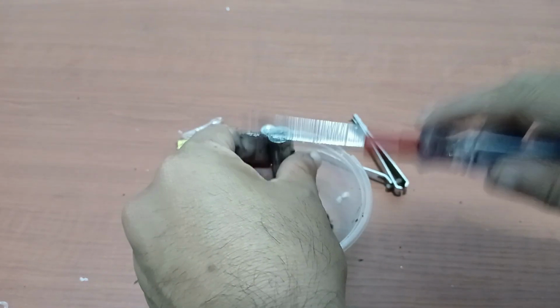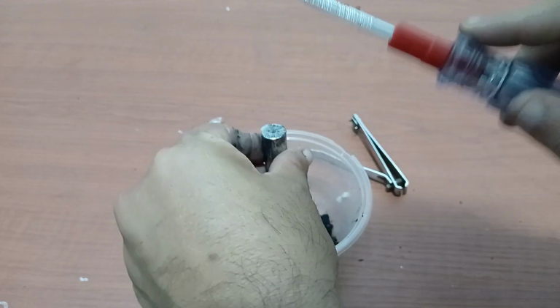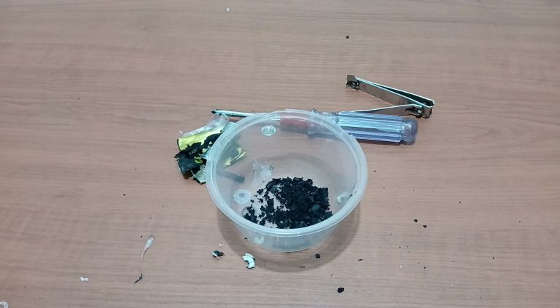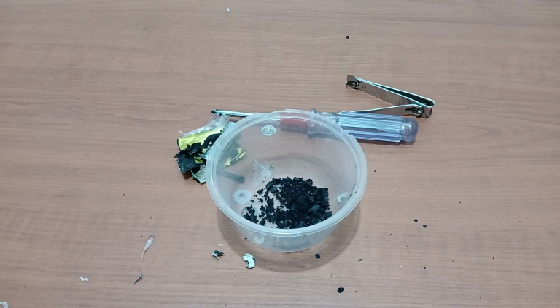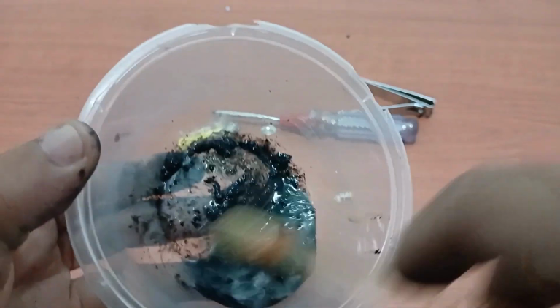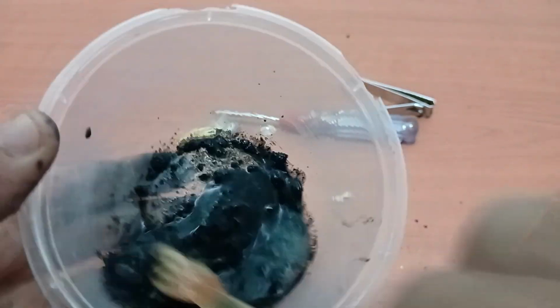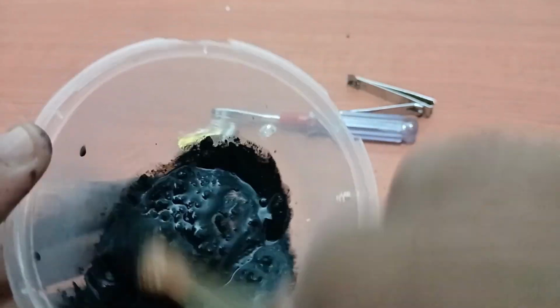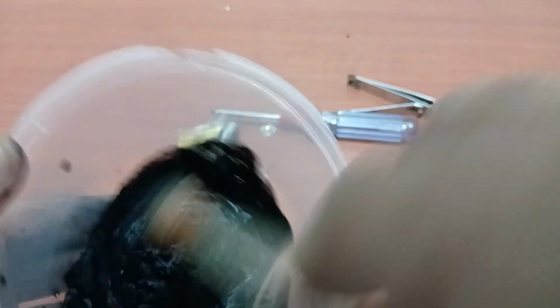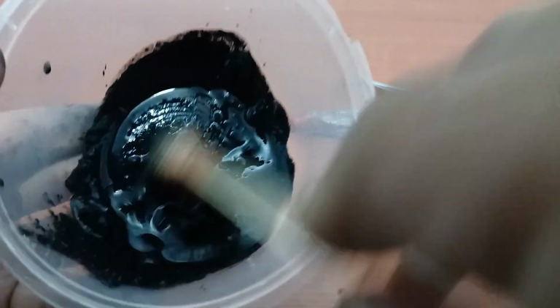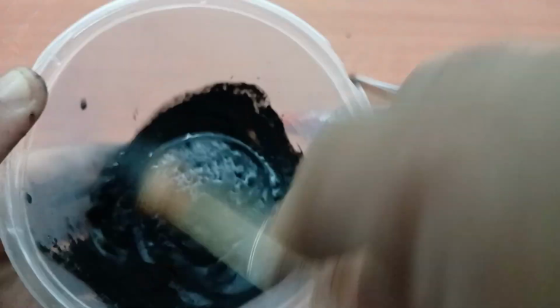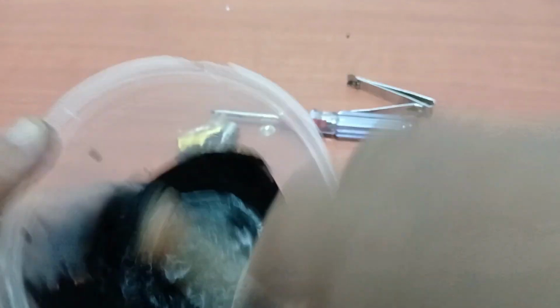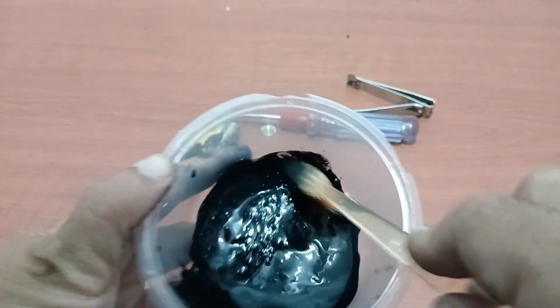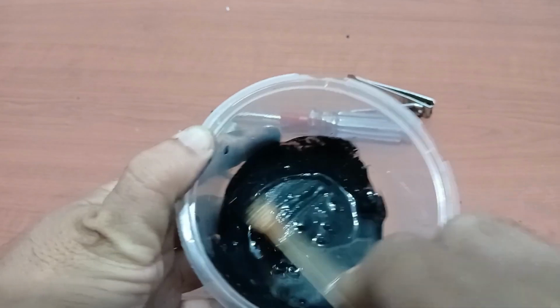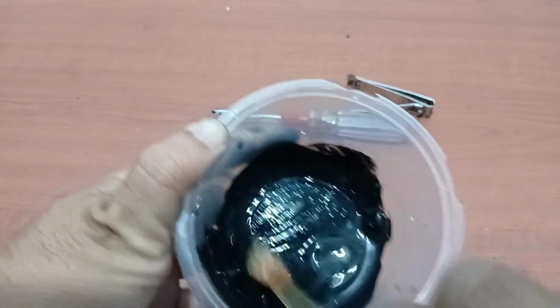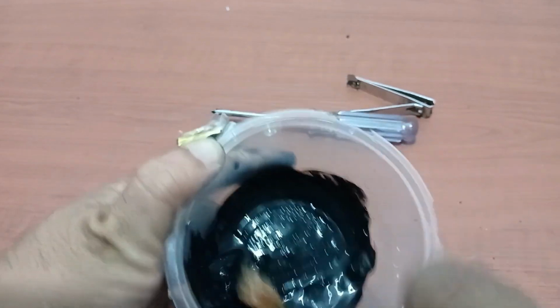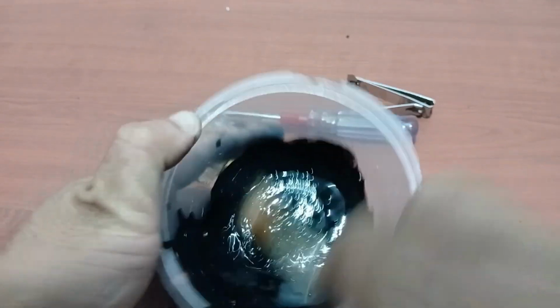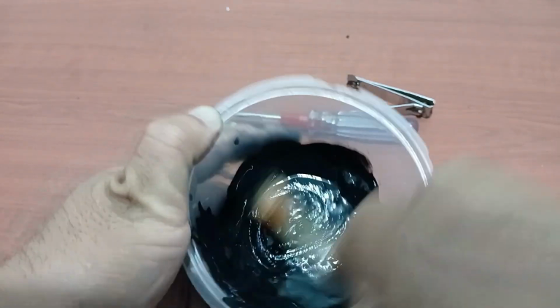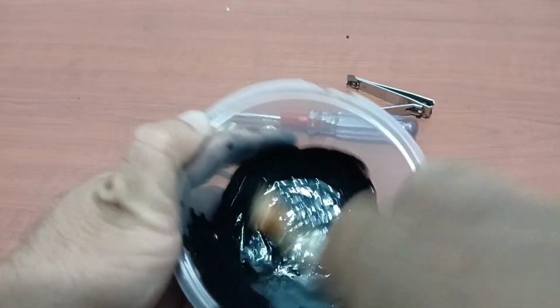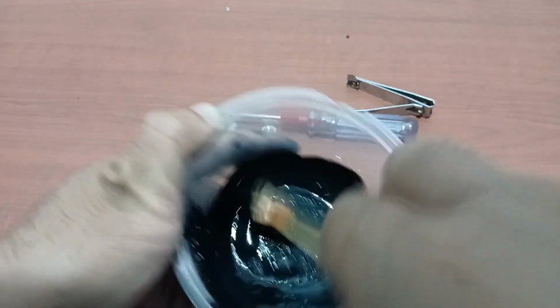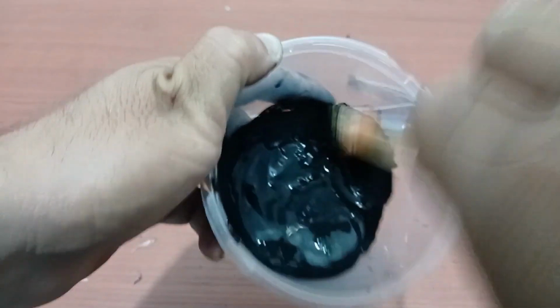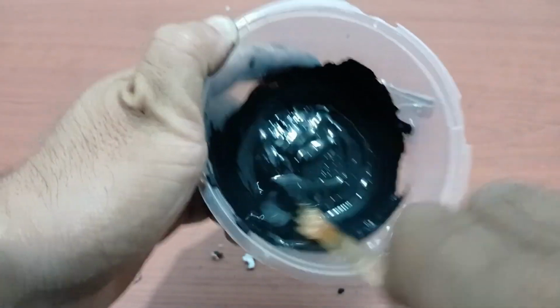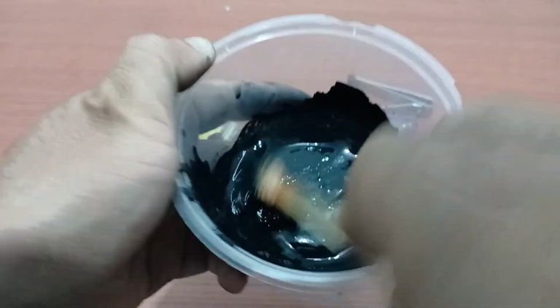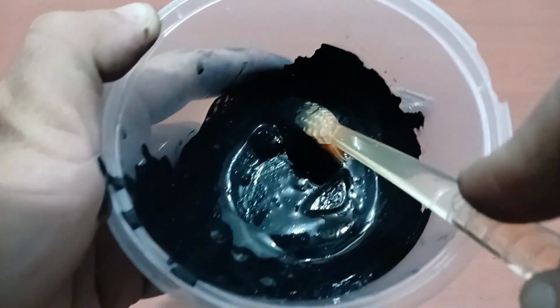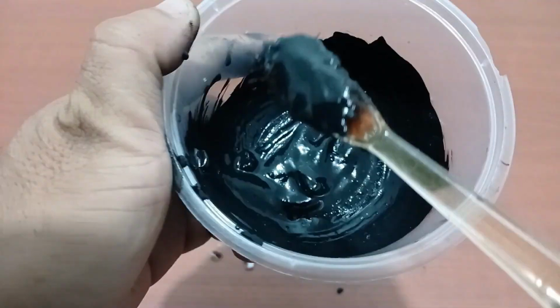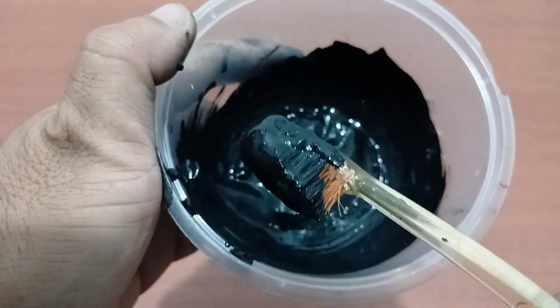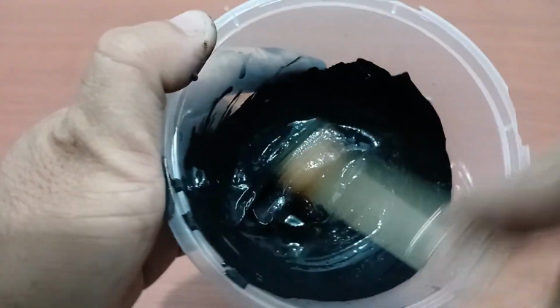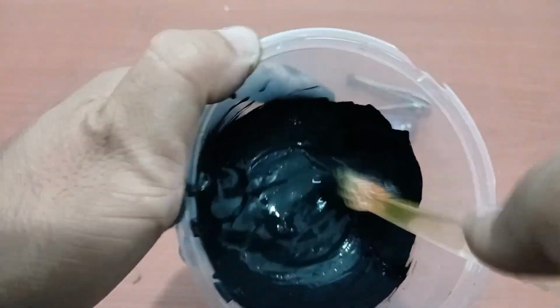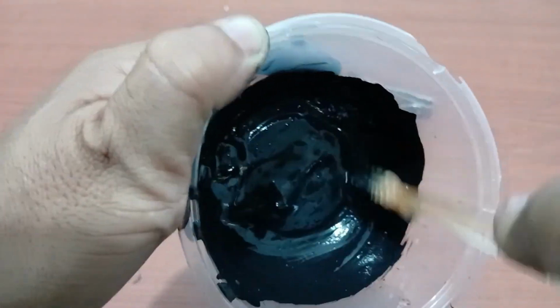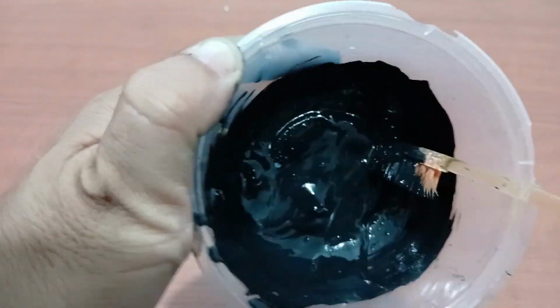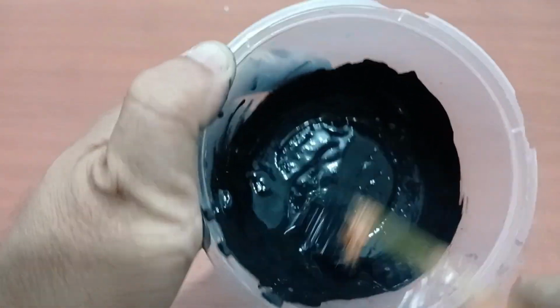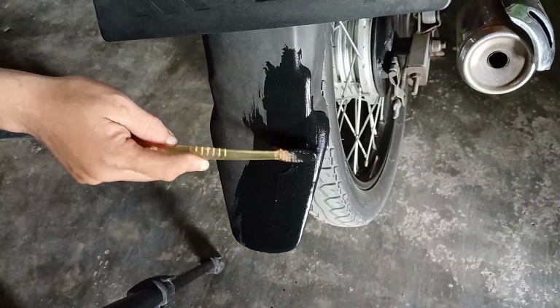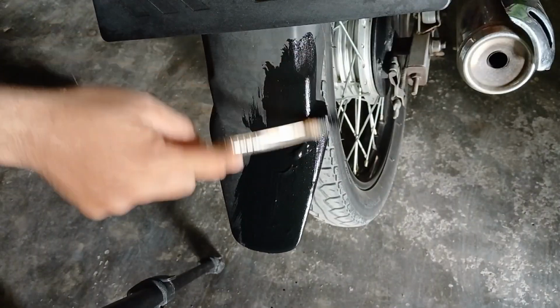After successfully extracting the material from the used battery, the next step is to mix it evenly. This mixing process aims to produce a substance ready to be used as dye. Once the mixture is perfectly blended, the dye created from the used battery is ready to be applied.